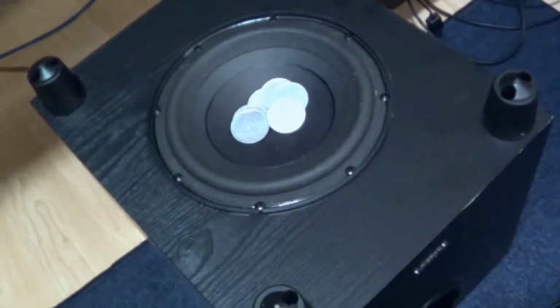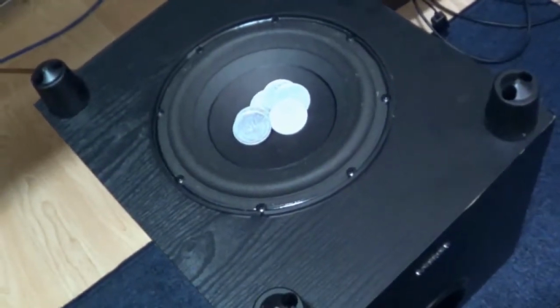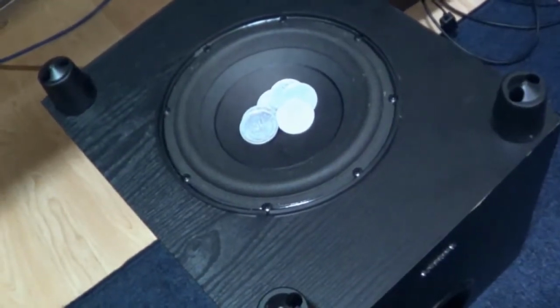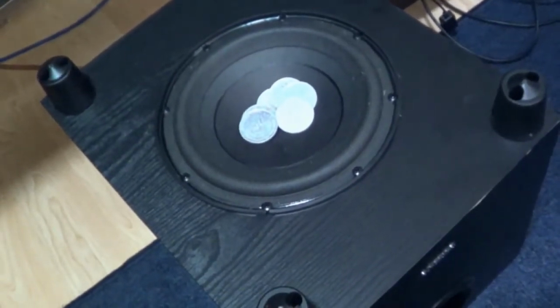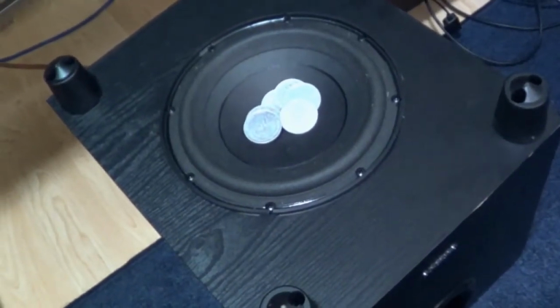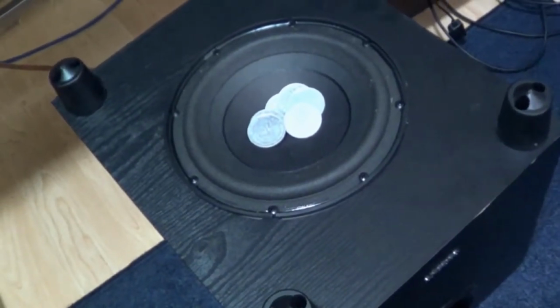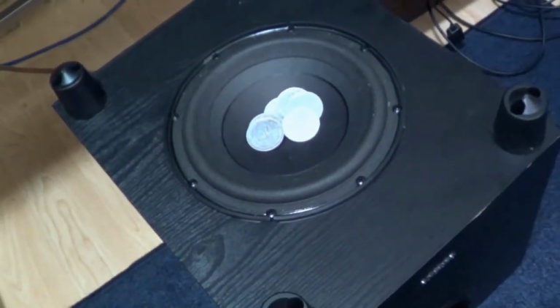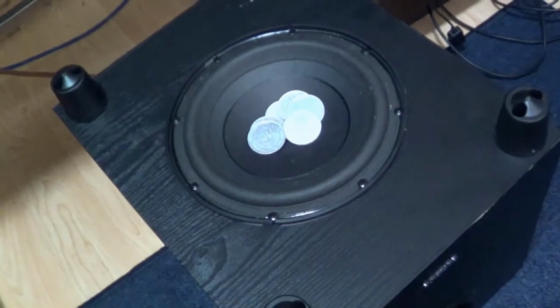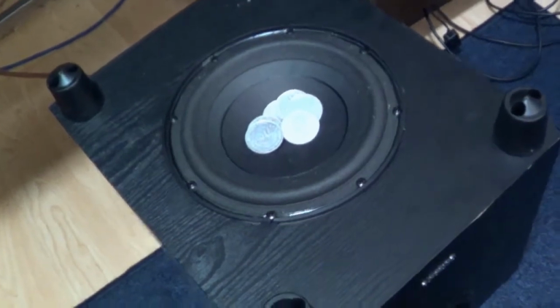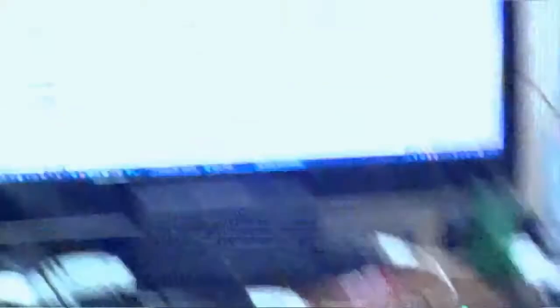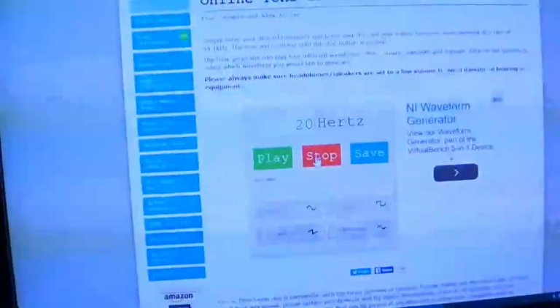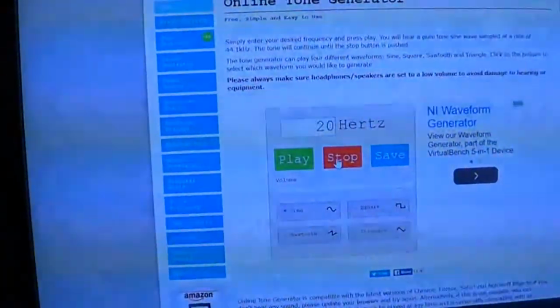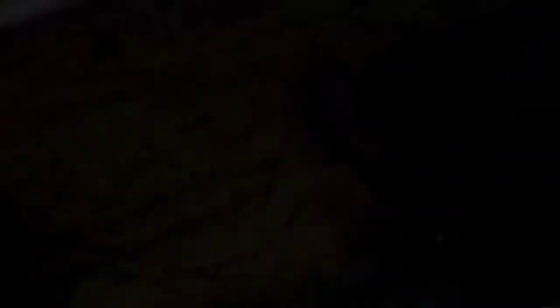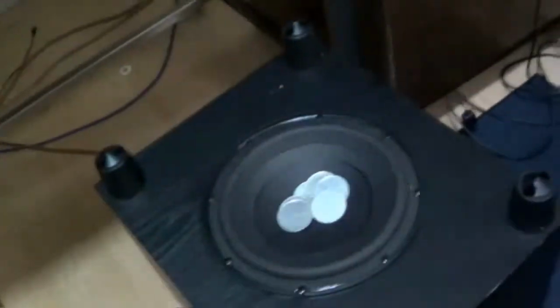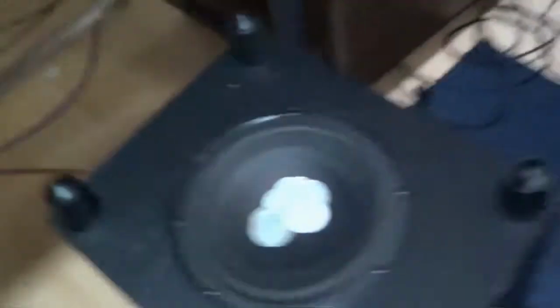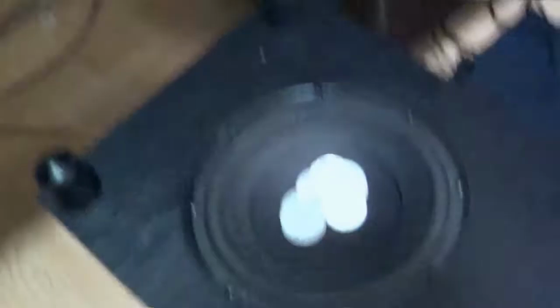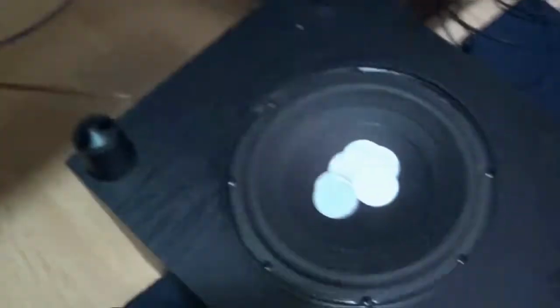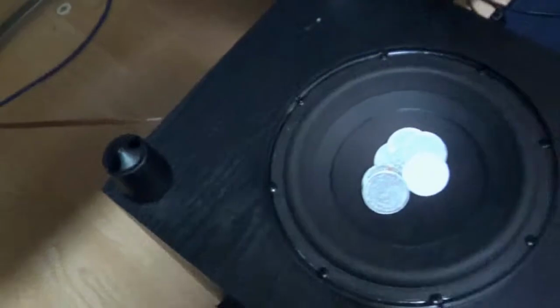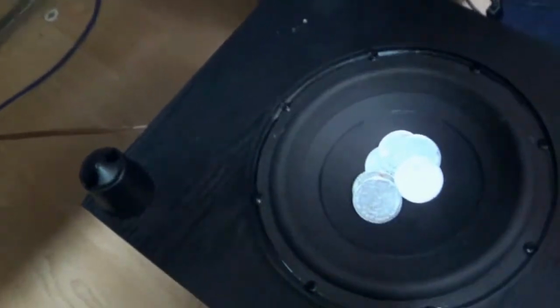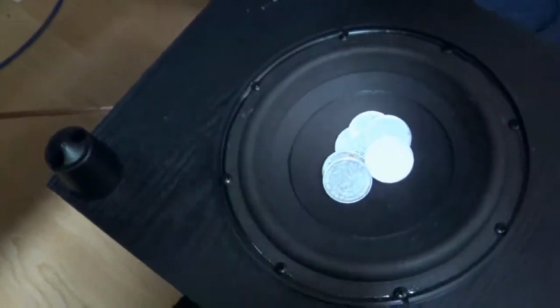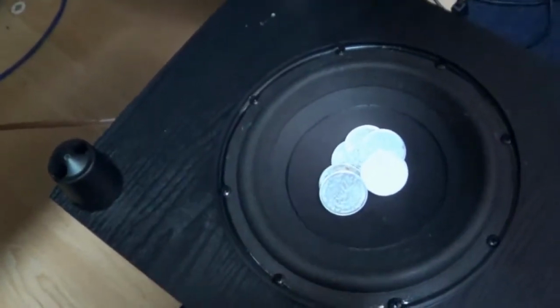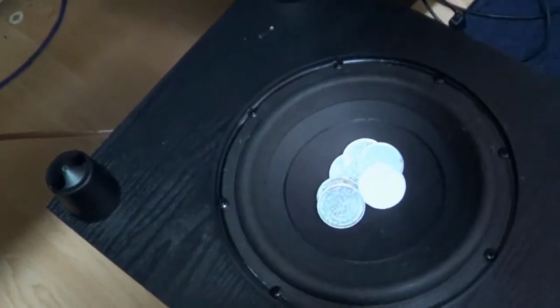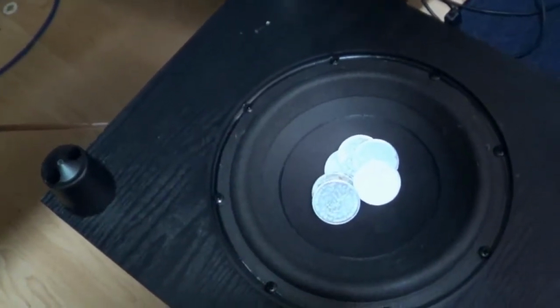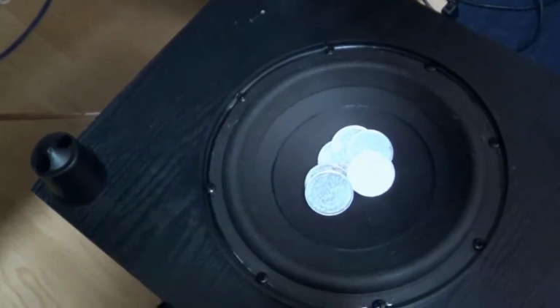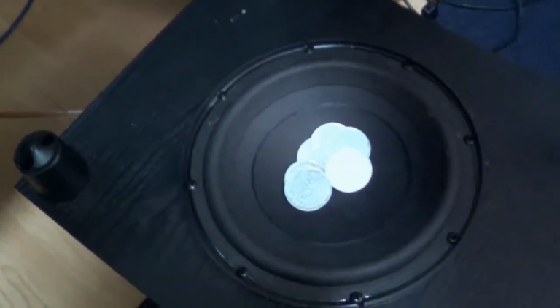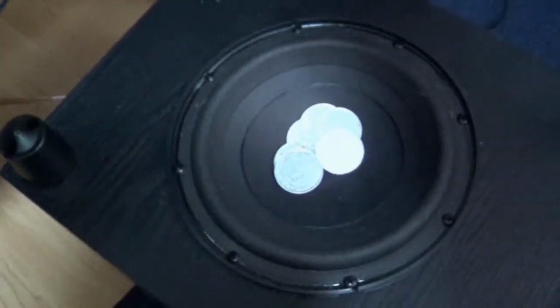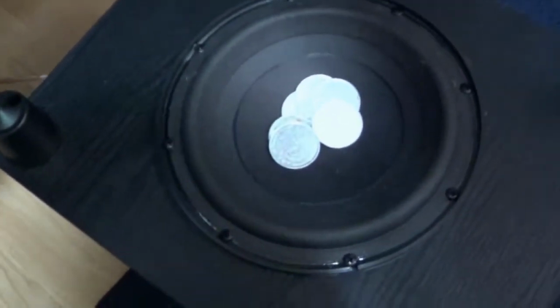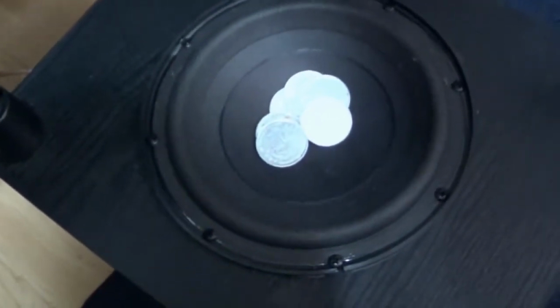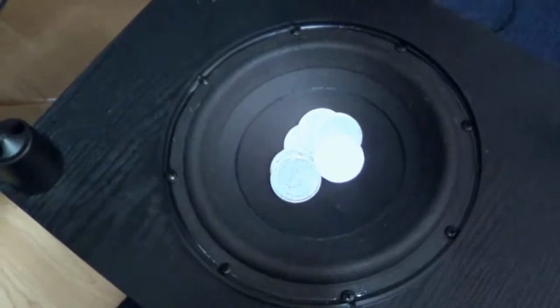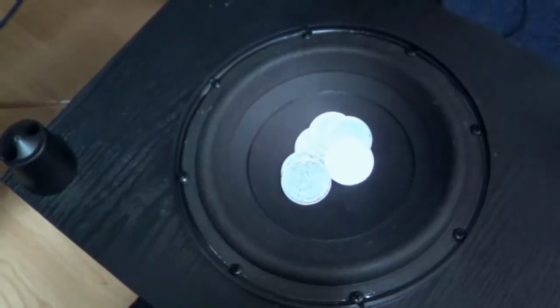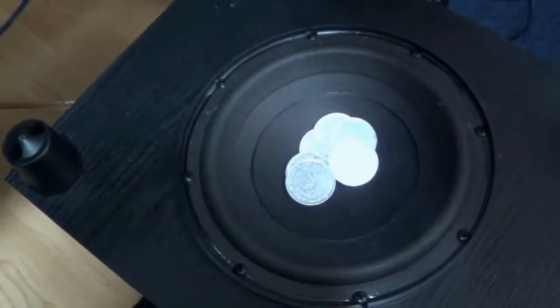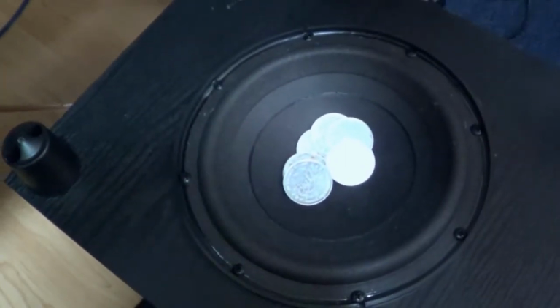Let's see how this sub does at flipping some coins. It bottoms out at 30 Hz, so to not make a lot of noise but still move the cone, I'm going to put 20 Hz through this thing and flip some coins. If I had some dice, I'd roll some dice with this thing too. Nice way of introducing some random chance here, don't you think?